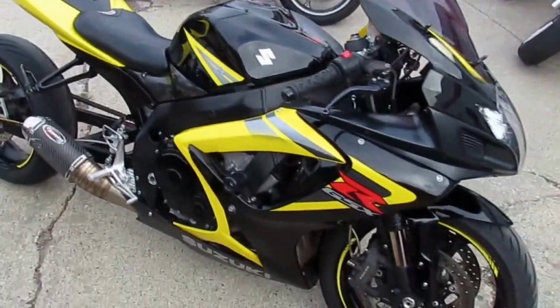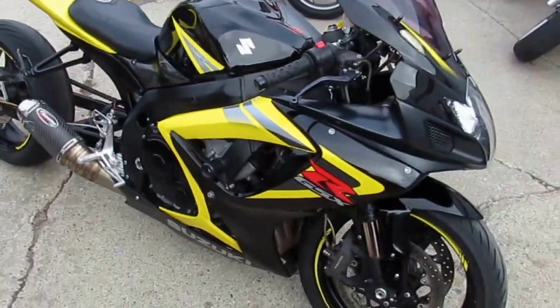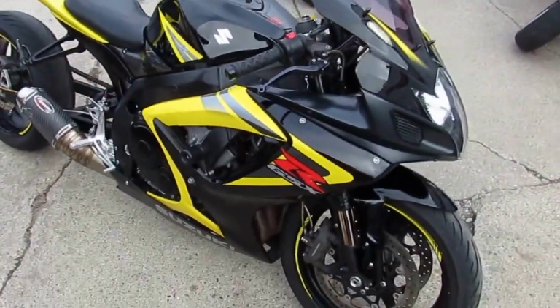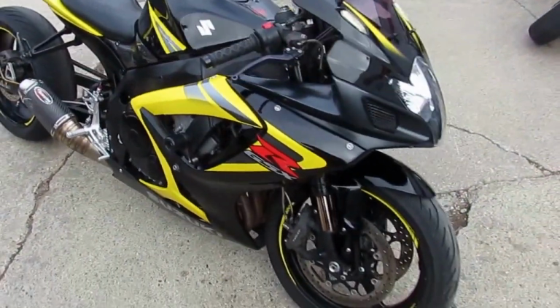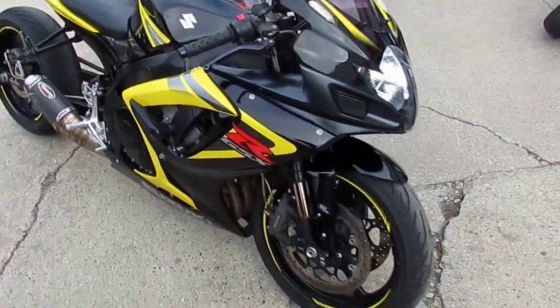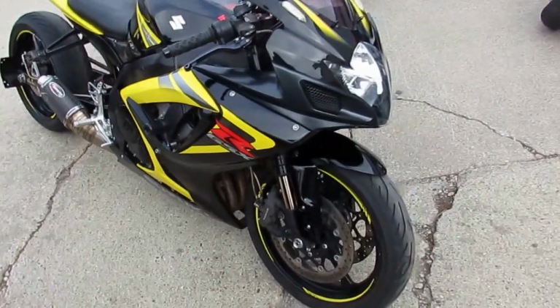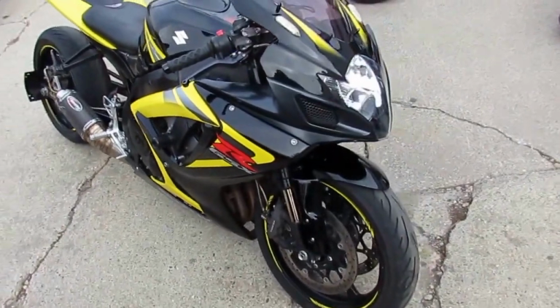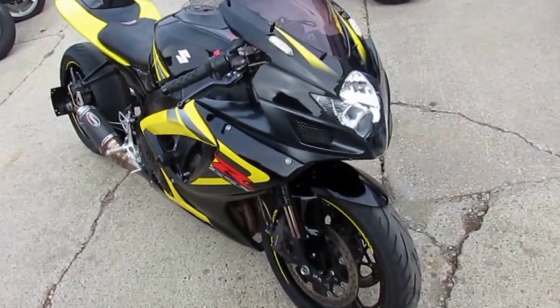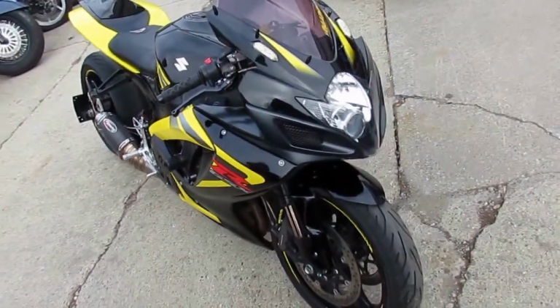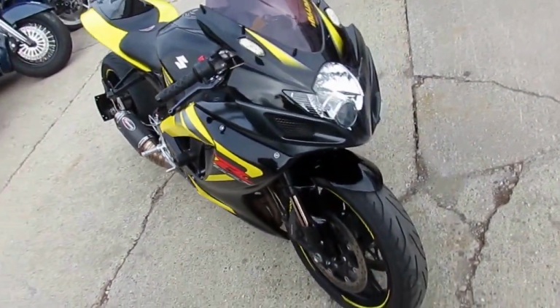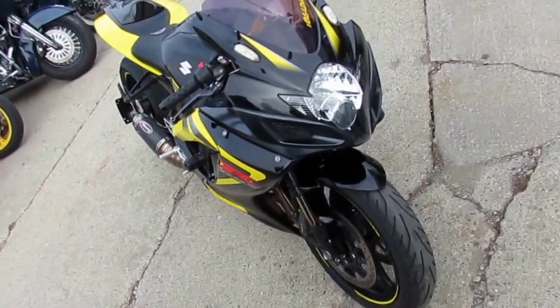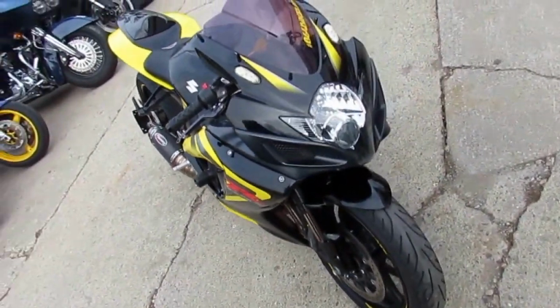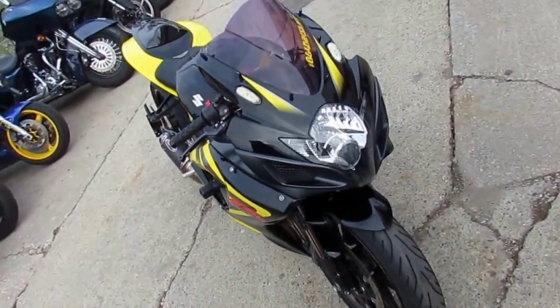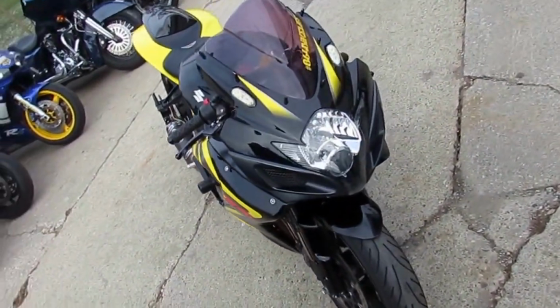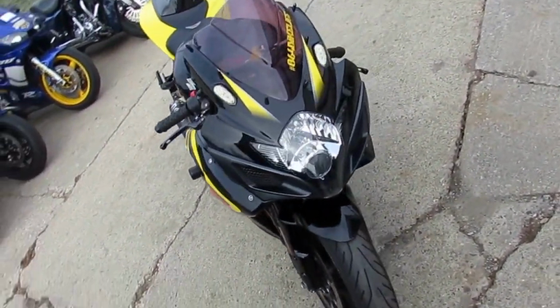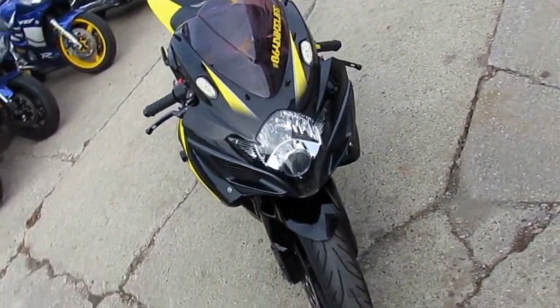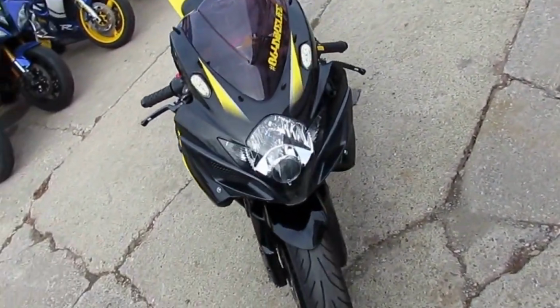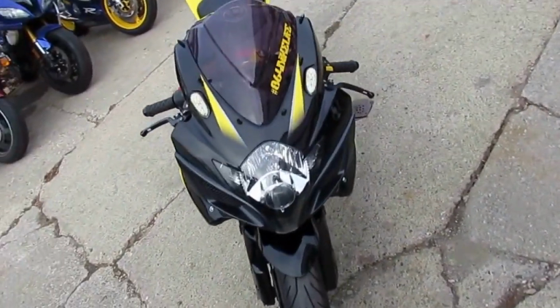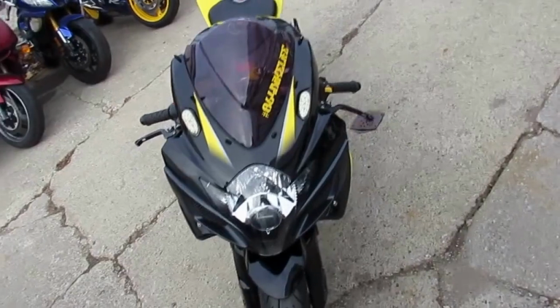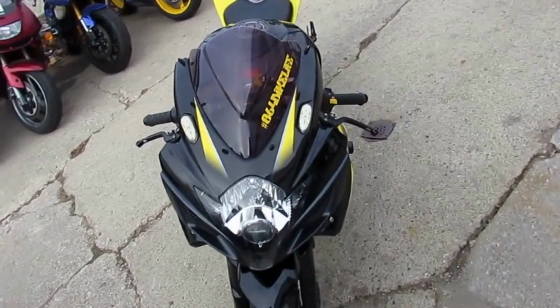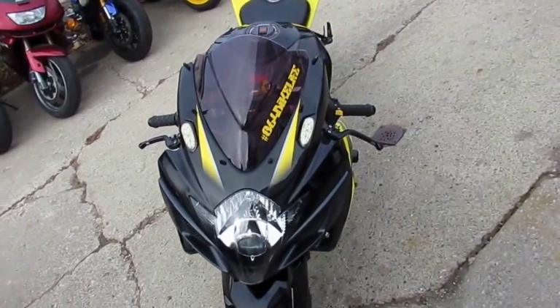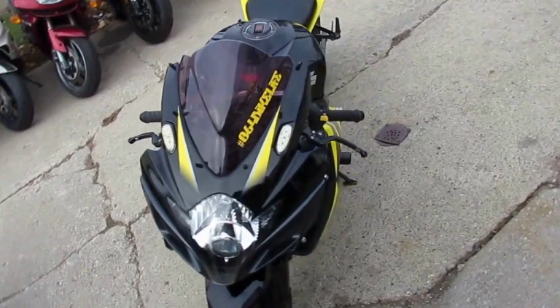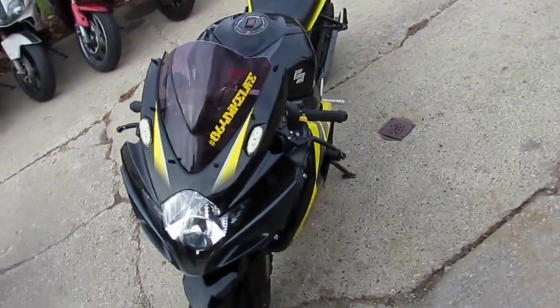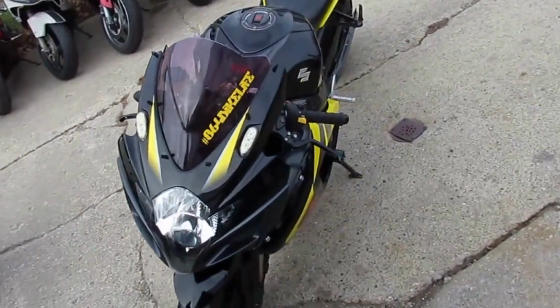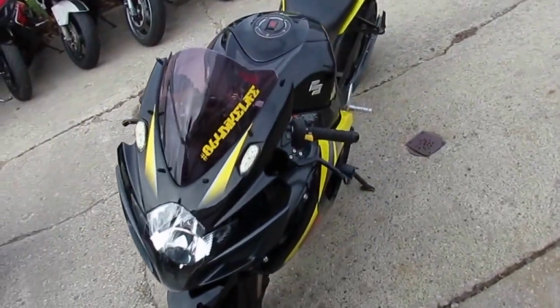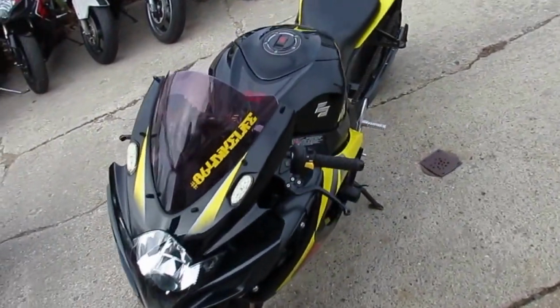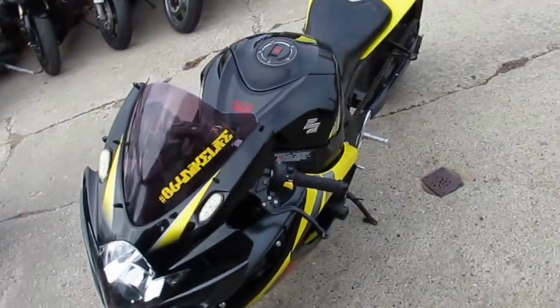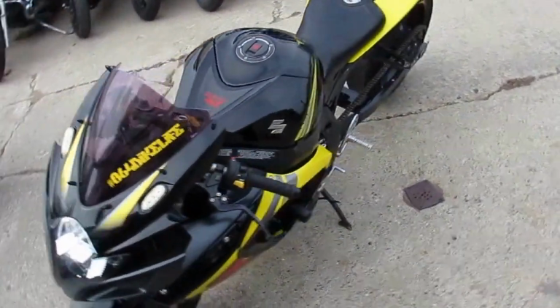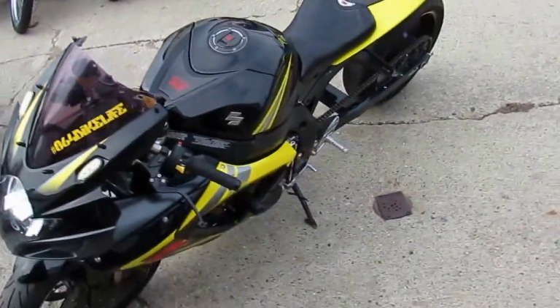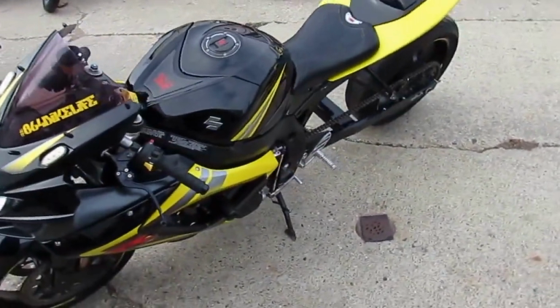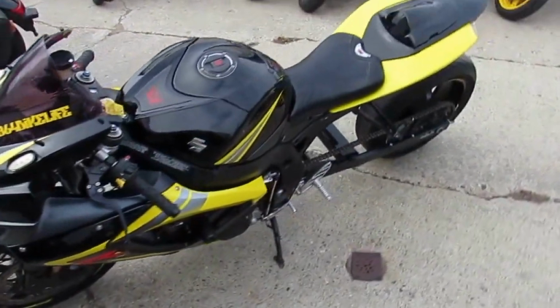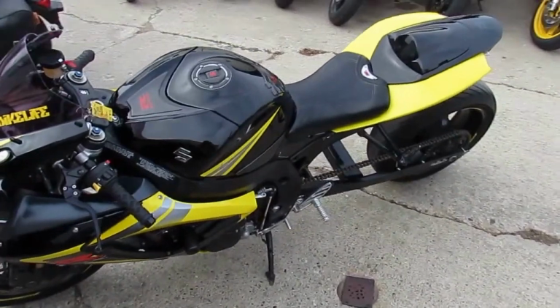It's a sharp bike in black and yellow paint, frame sliders, CRG levers, fender eliminator kit, gel seat, custom license plate holder and more. Runs strong, gas and go for only $49.99. Don't miss this one guys, won't be here long.